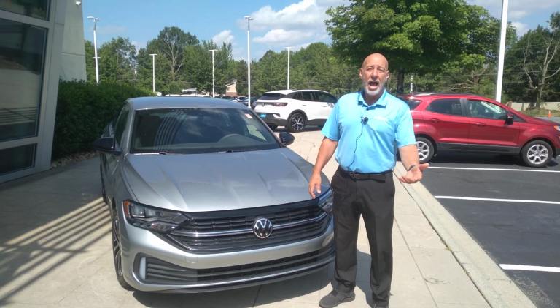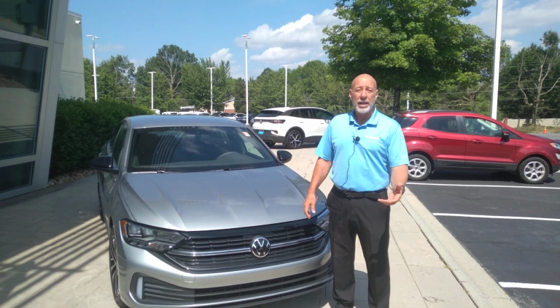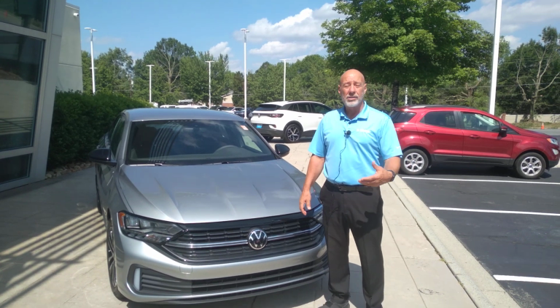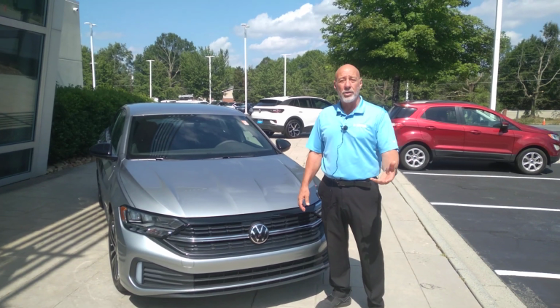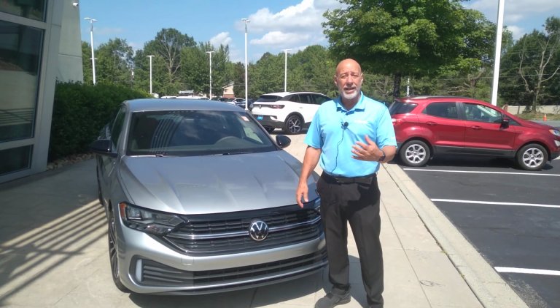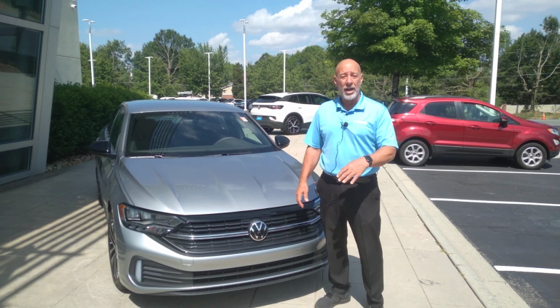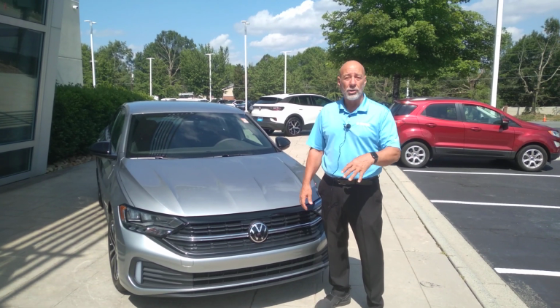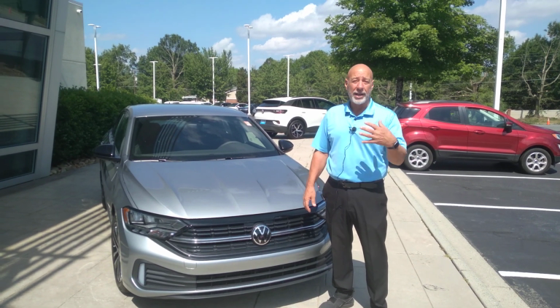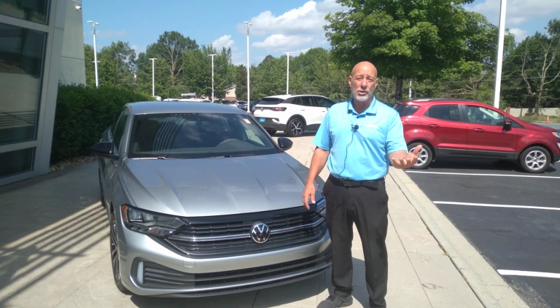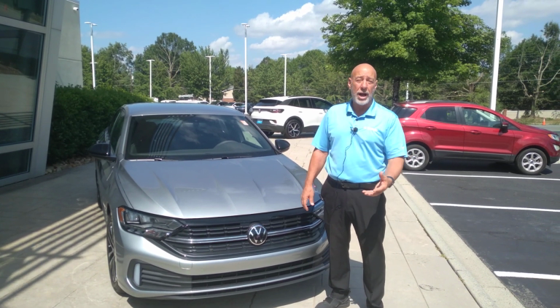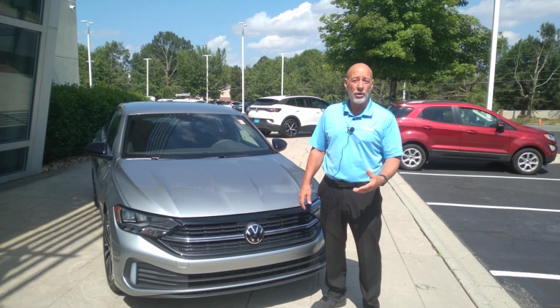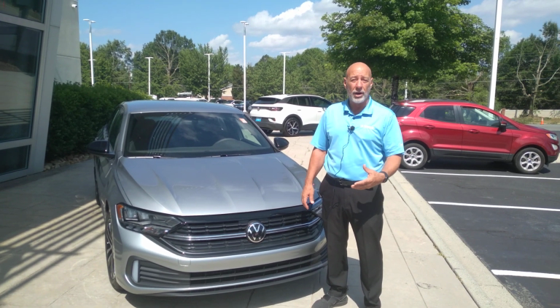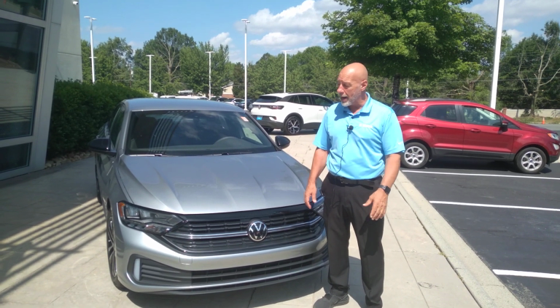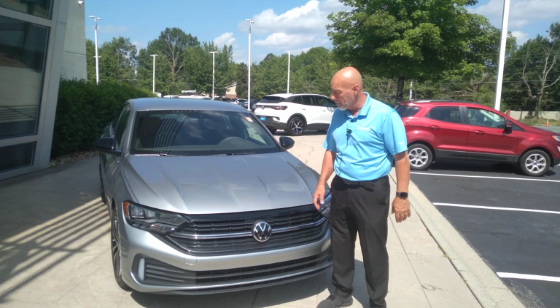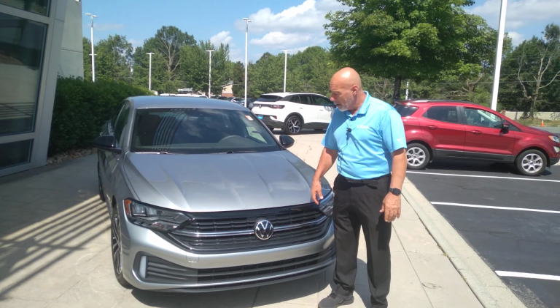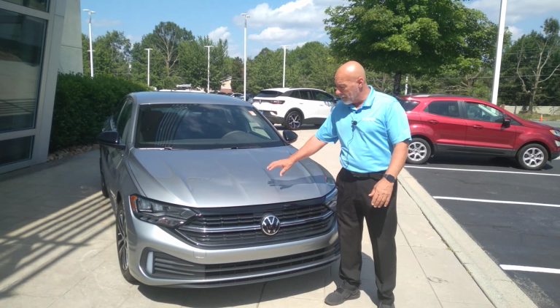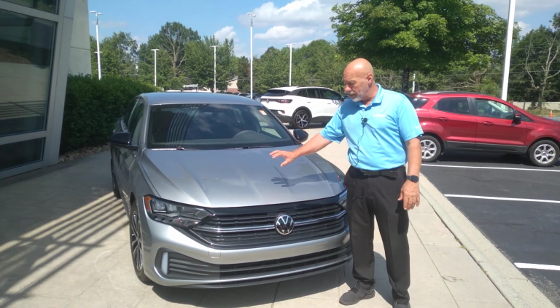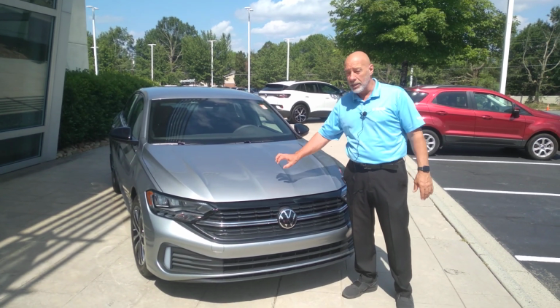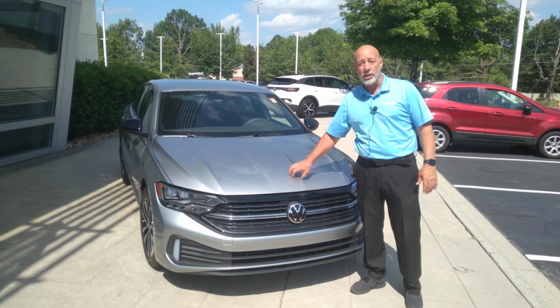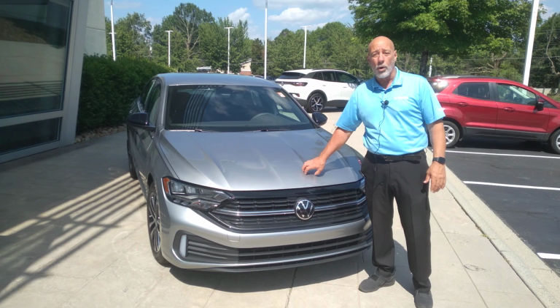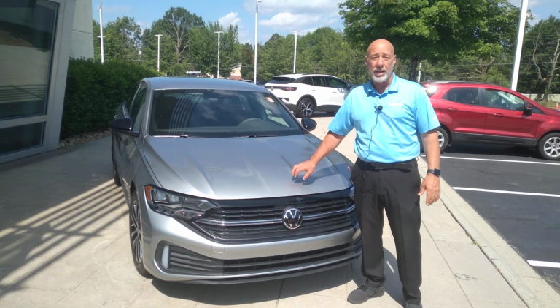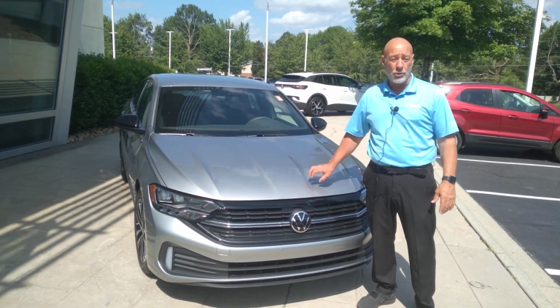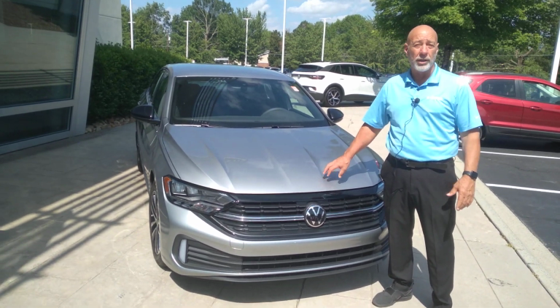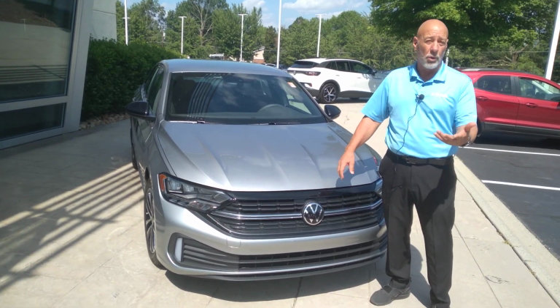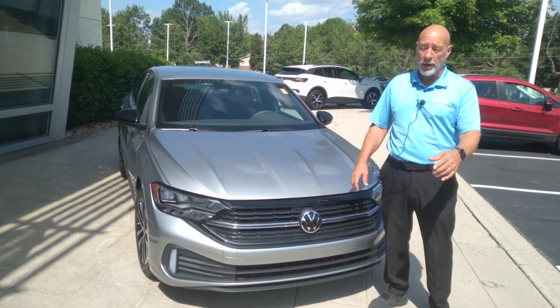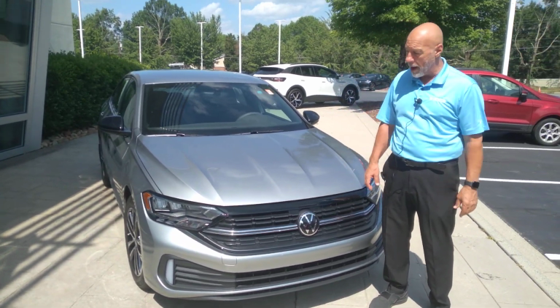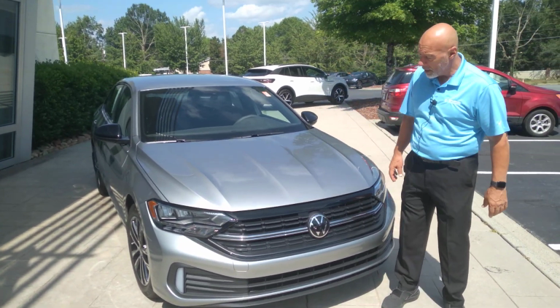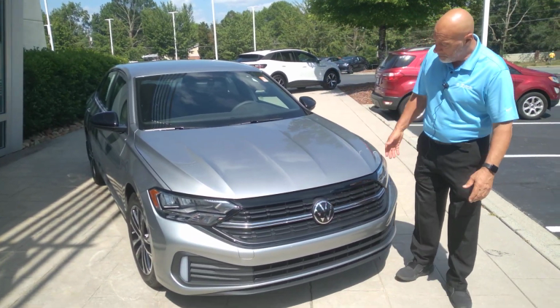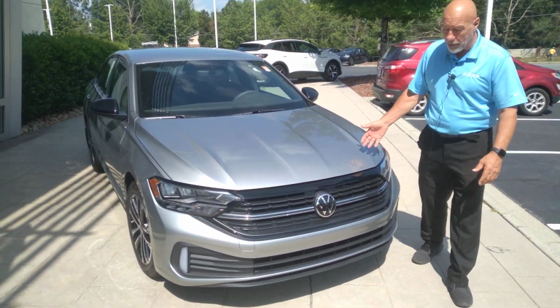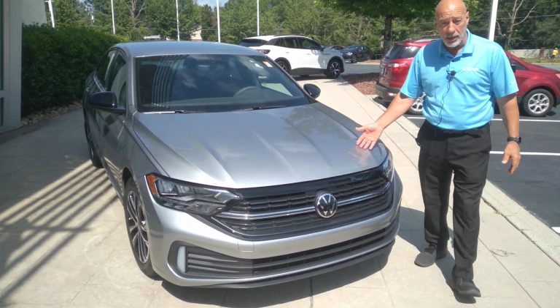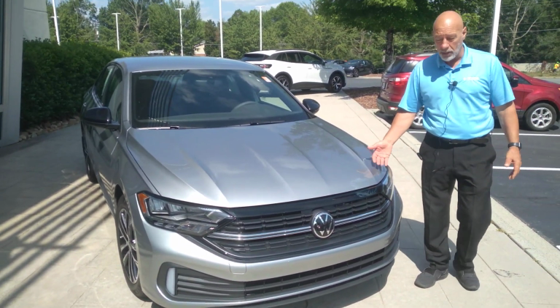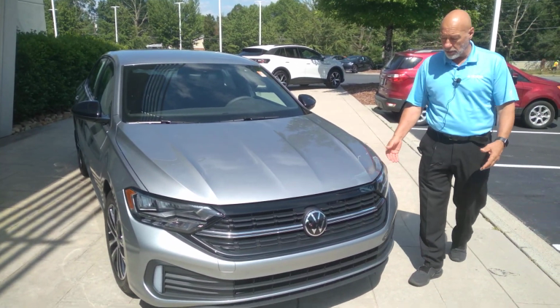Hey, this is Craig at Carolina Volkswagen here in Charlotte, North Carolina. This is the Jetta Sport, the actual one that you inquired about. Highland Silver in color.